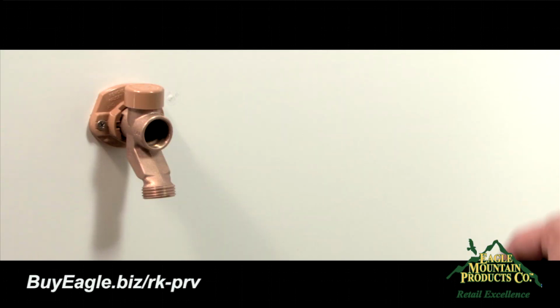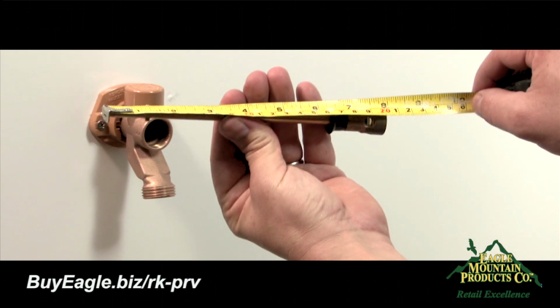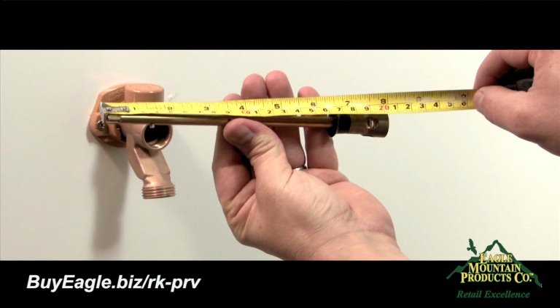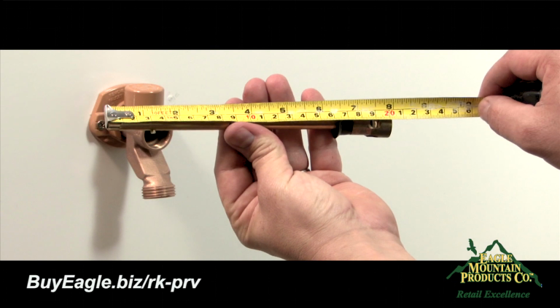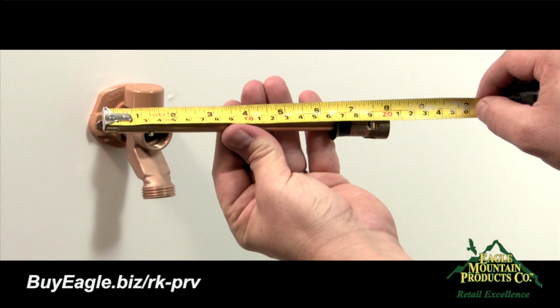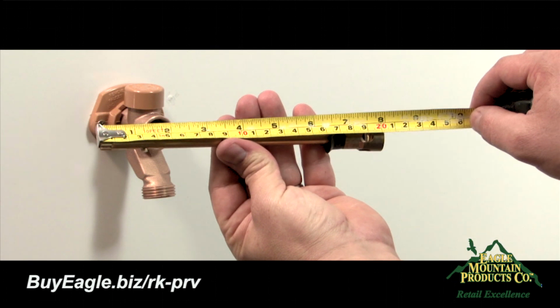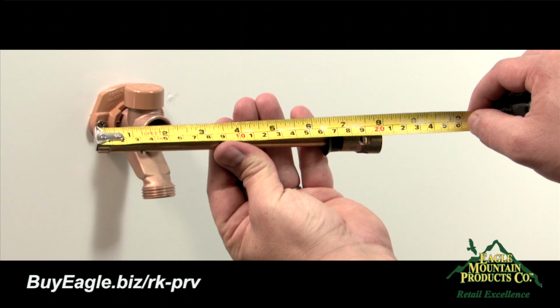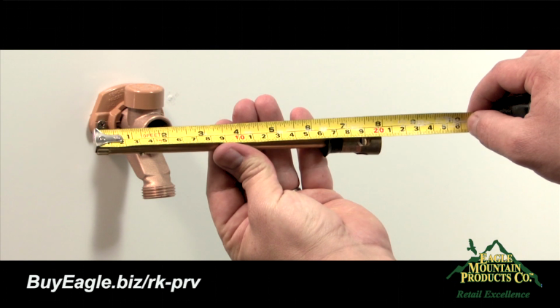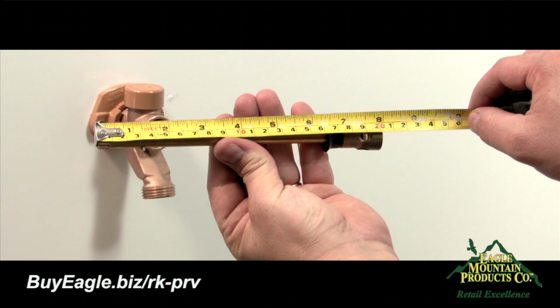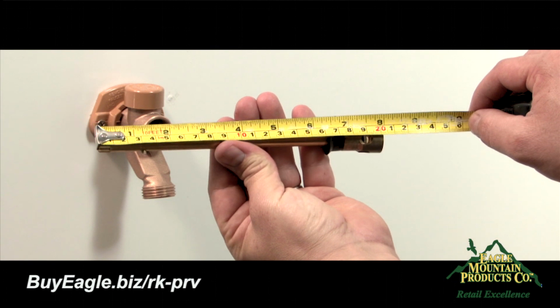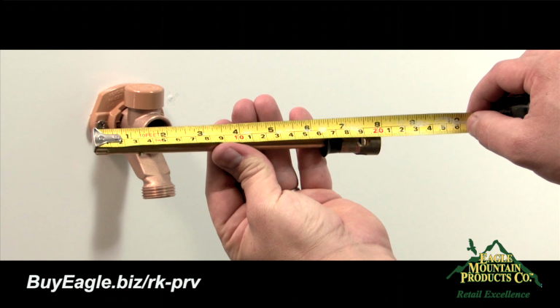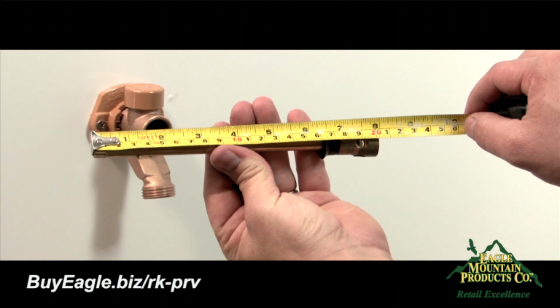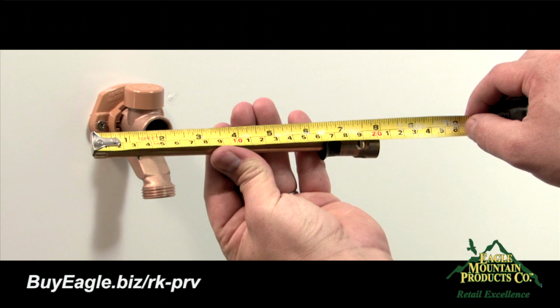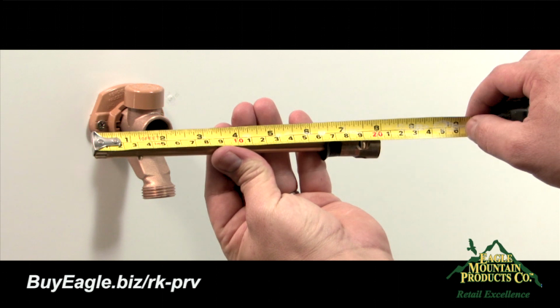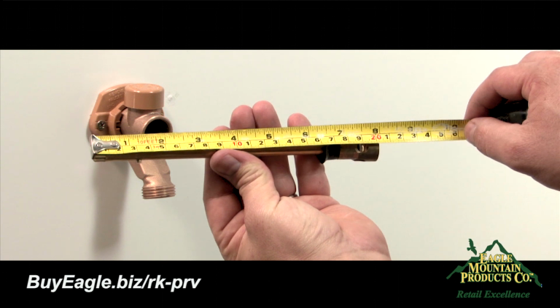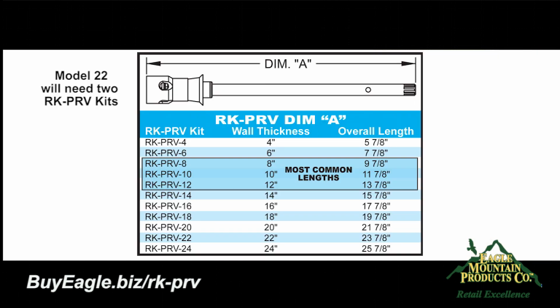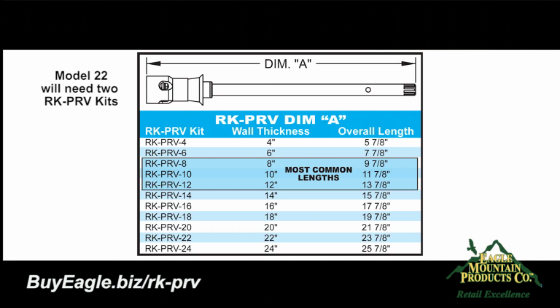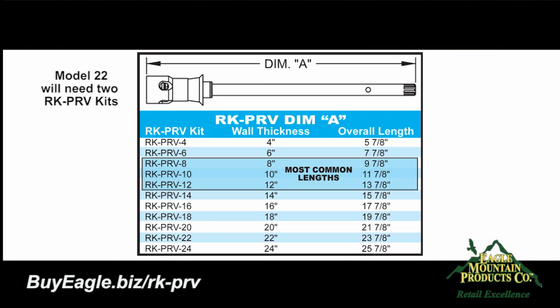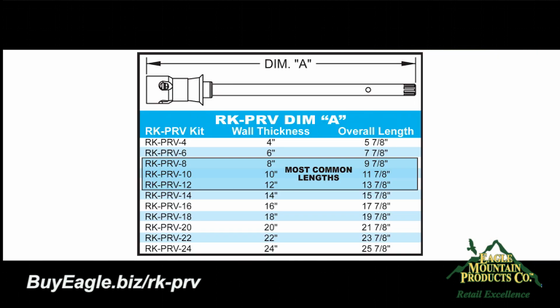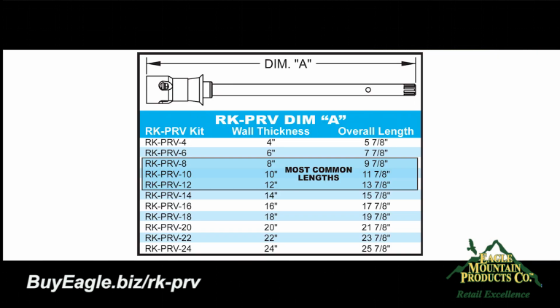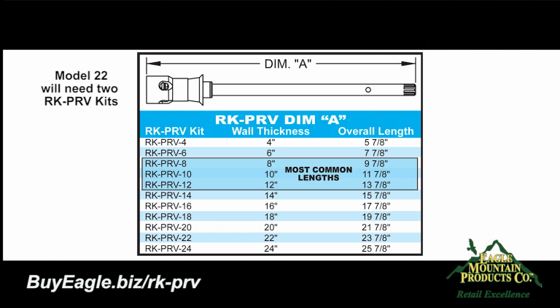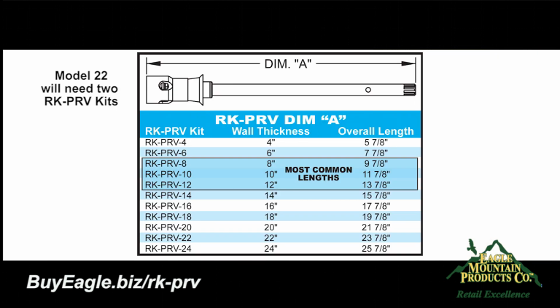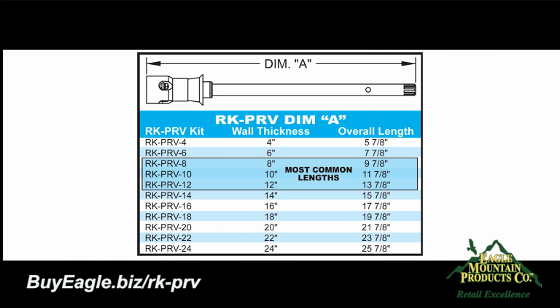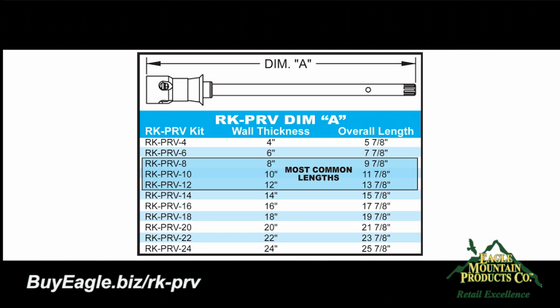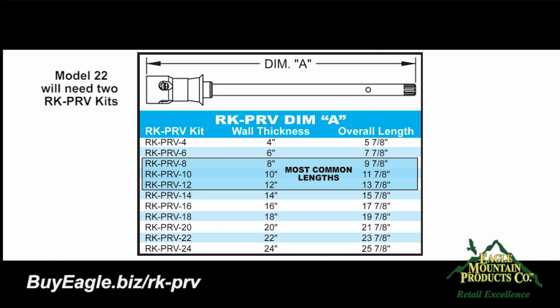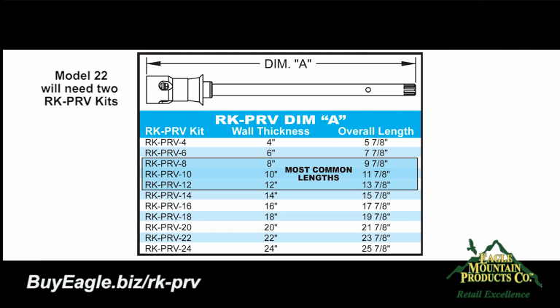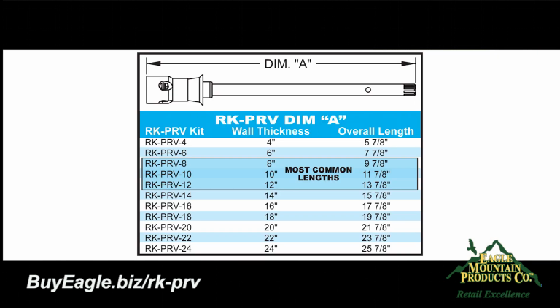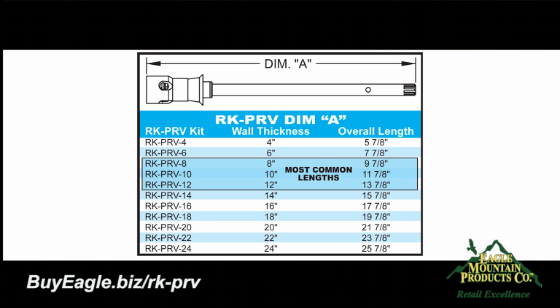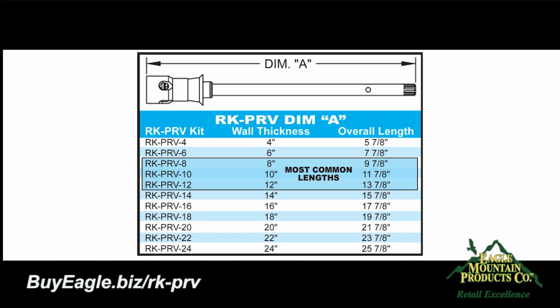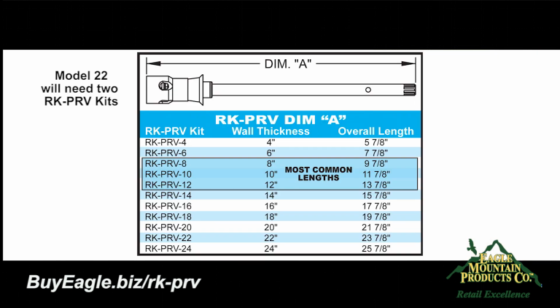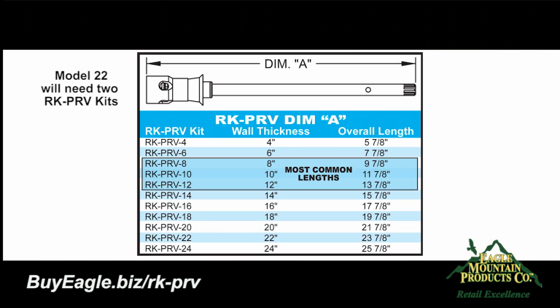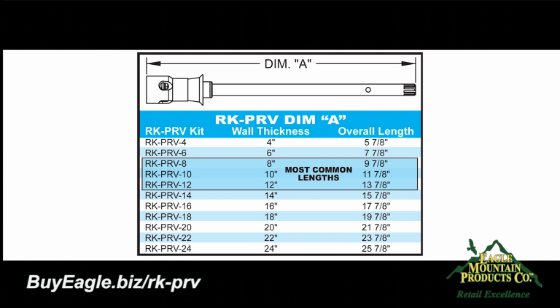Measure the length of the rod assembly with your tape measure. The length of the rod assembly will correspond to one of the RK-PRV kit sizes shown here.